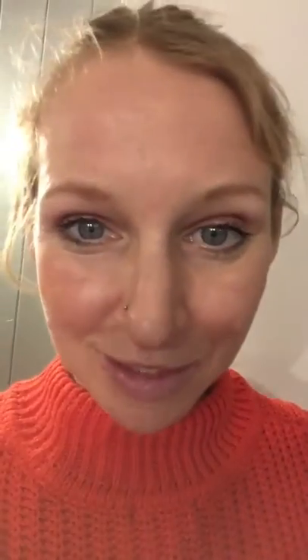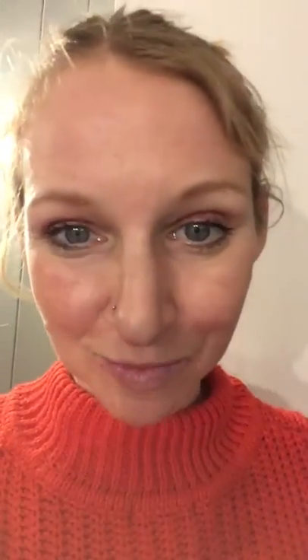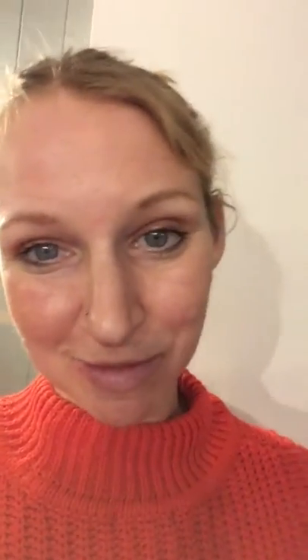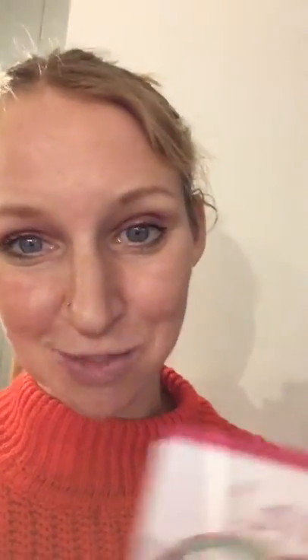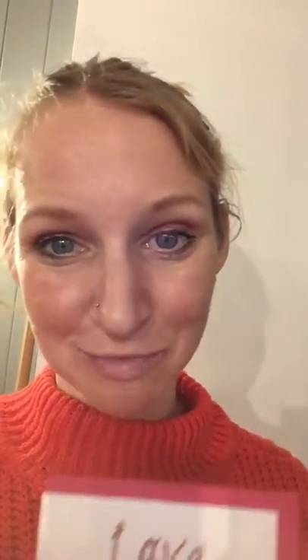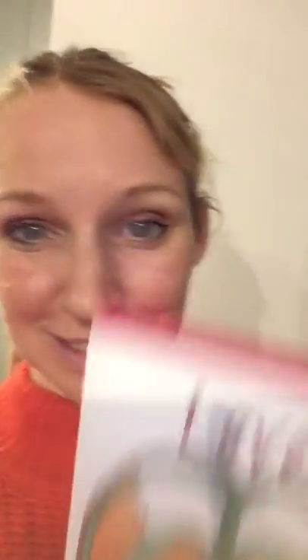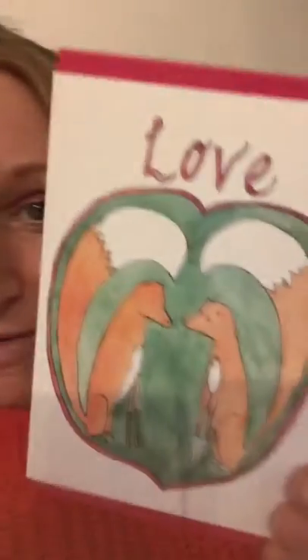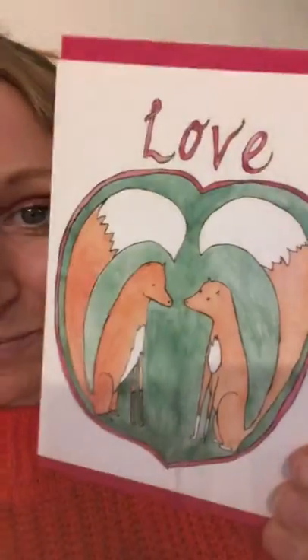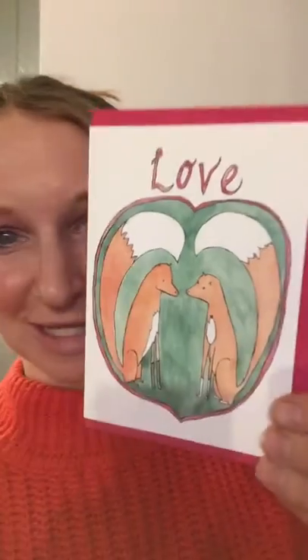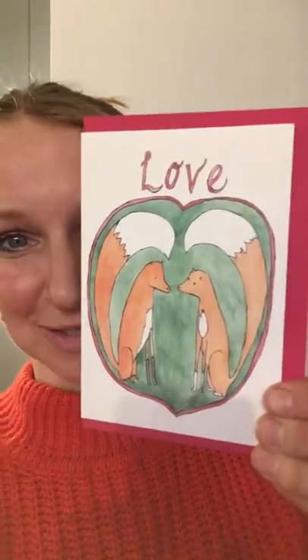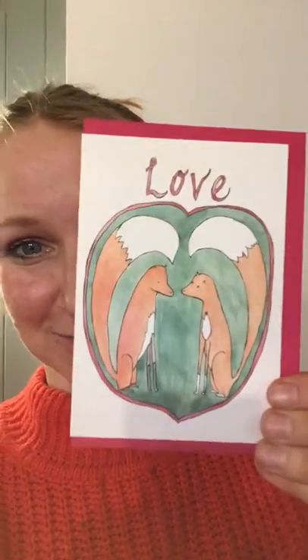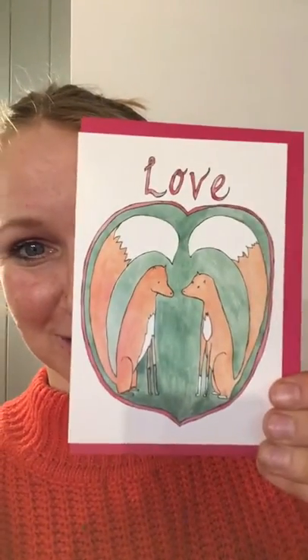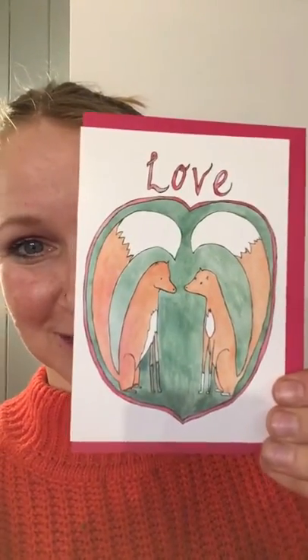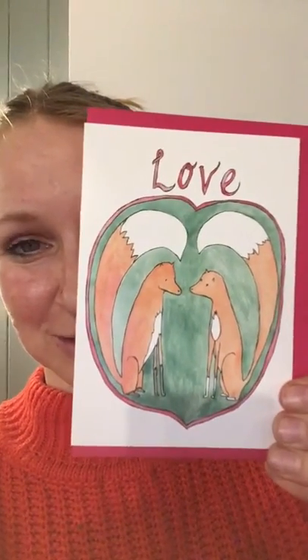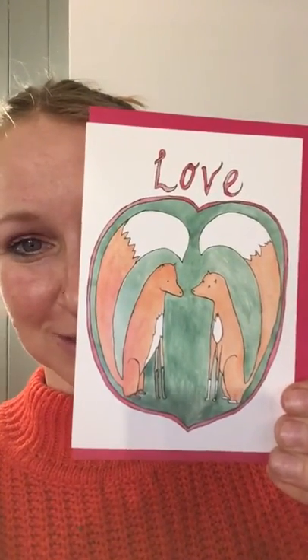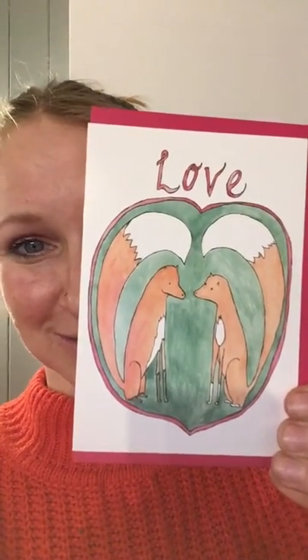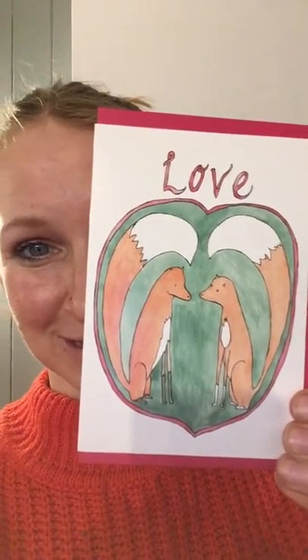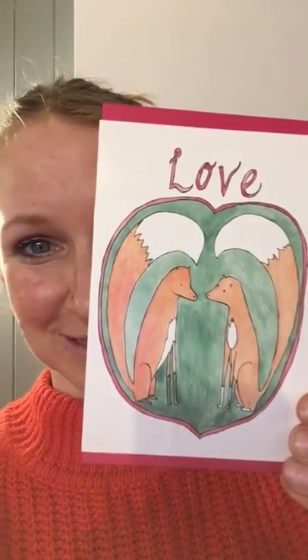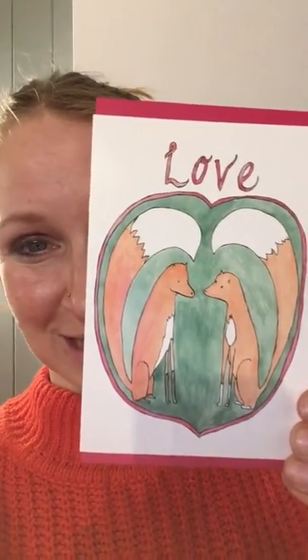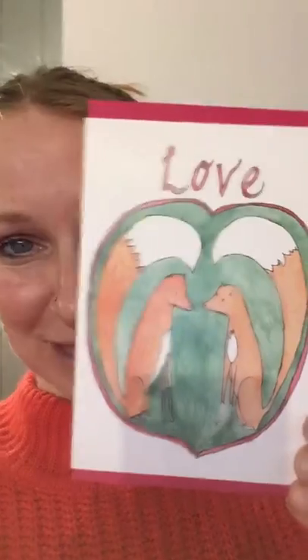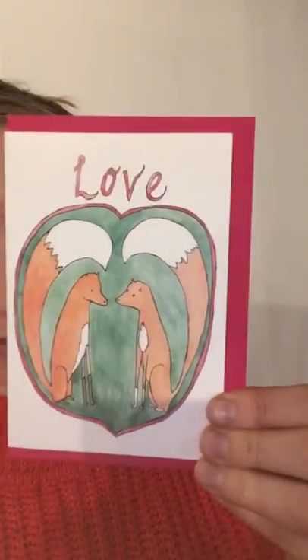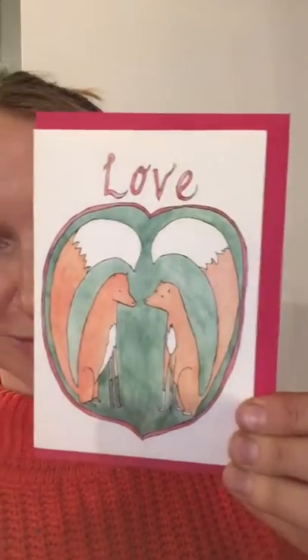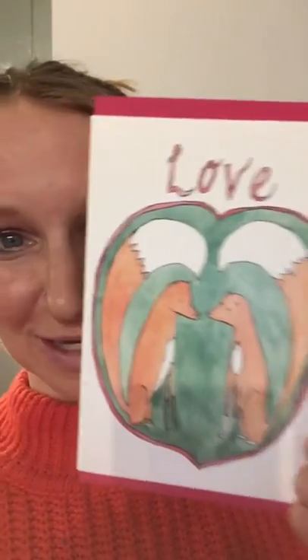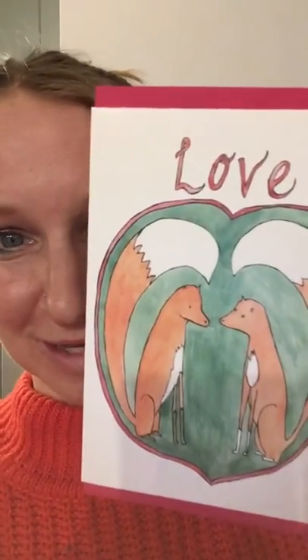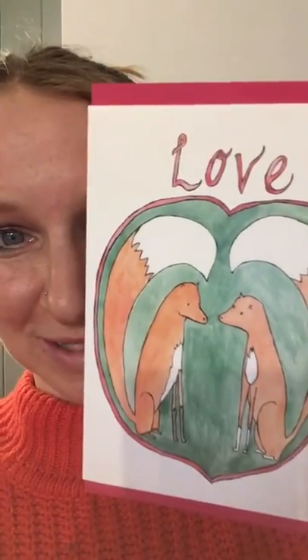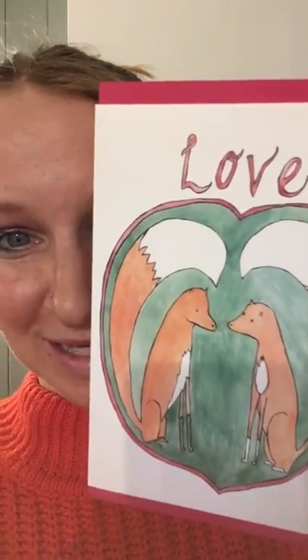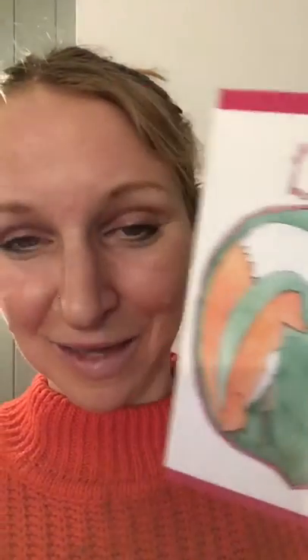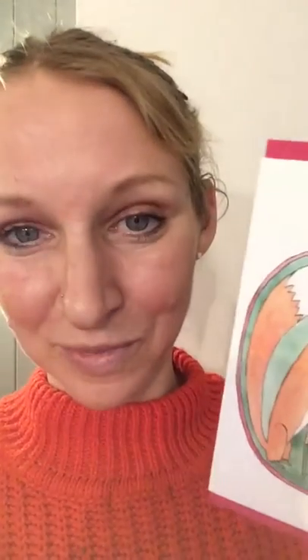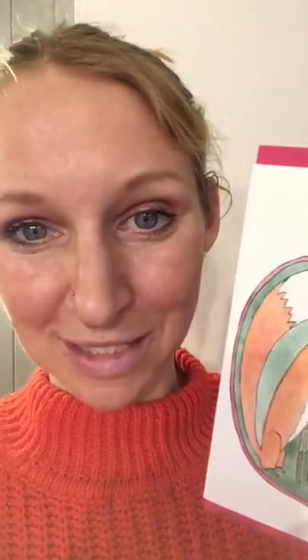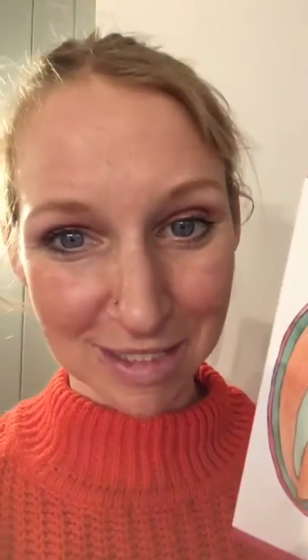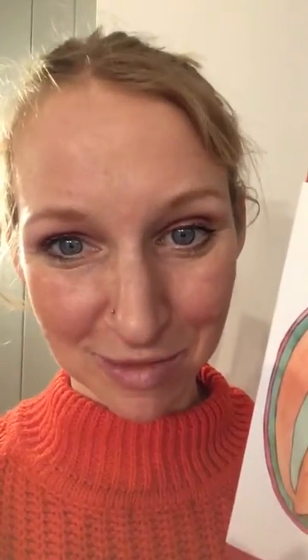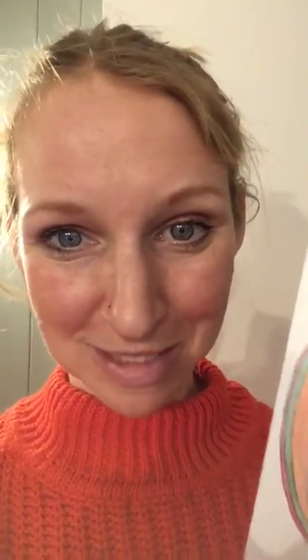One of my favorite things to draw is foxes, so this is a fox love card — two foxes in a green heart — and that comes with a fuchsia pink envelope and there's blank inside for your own message.